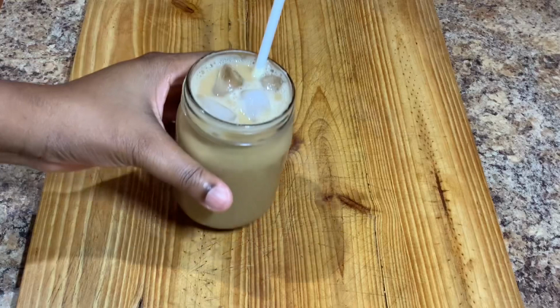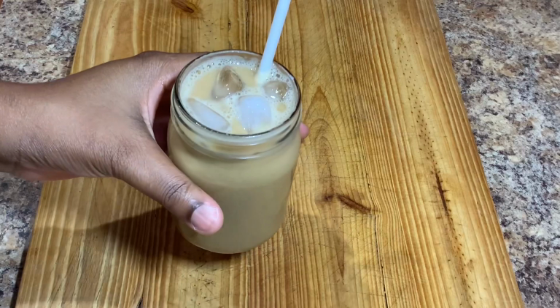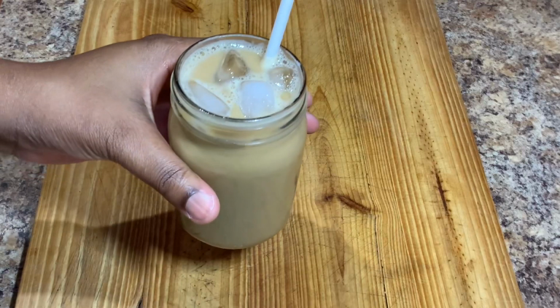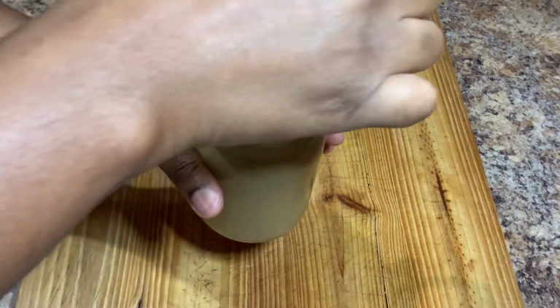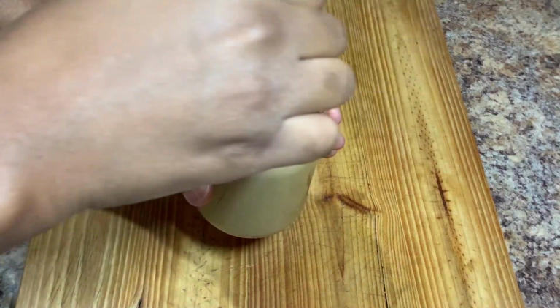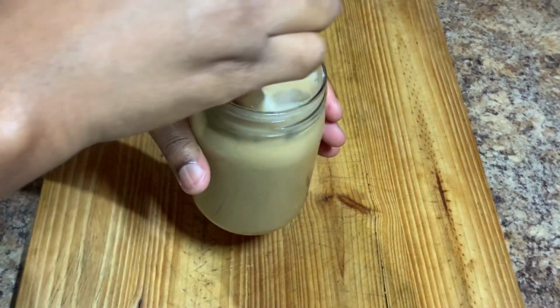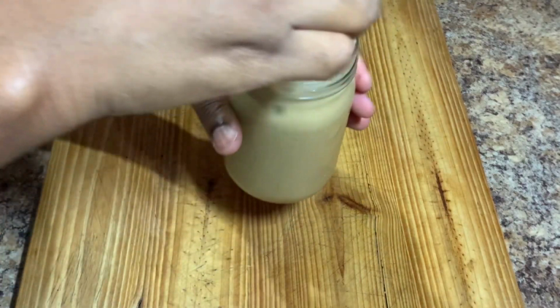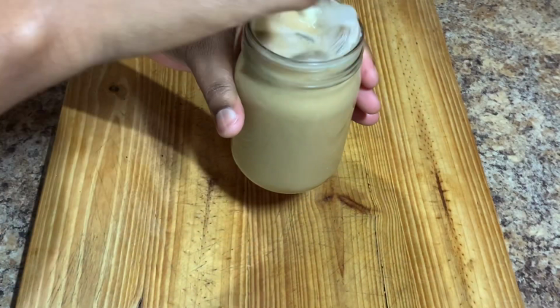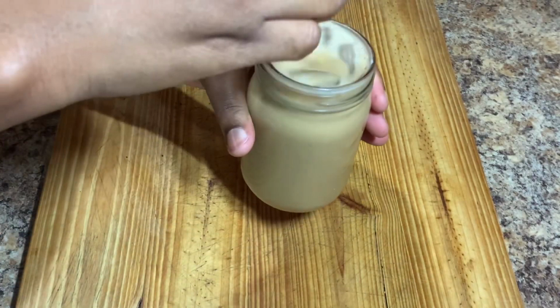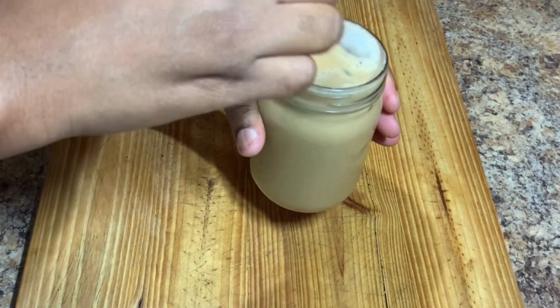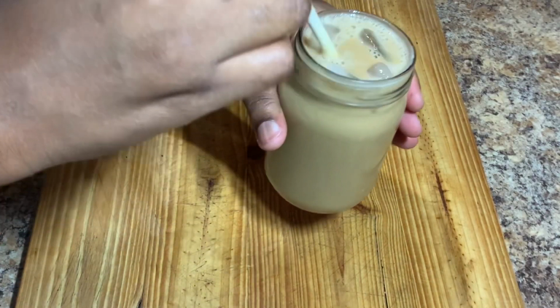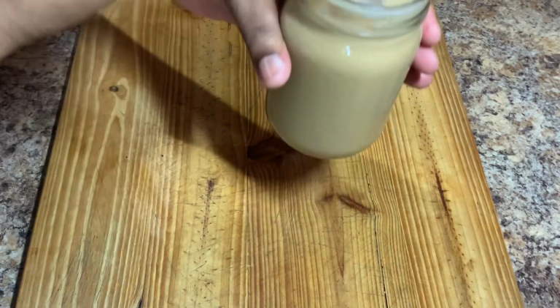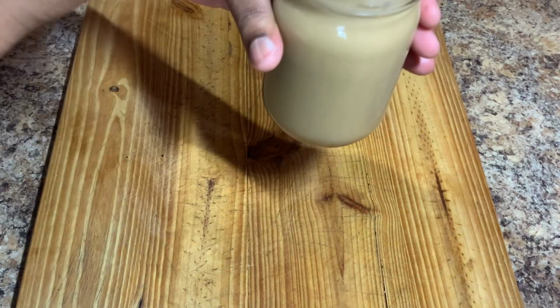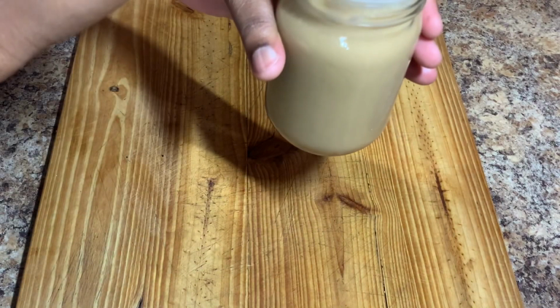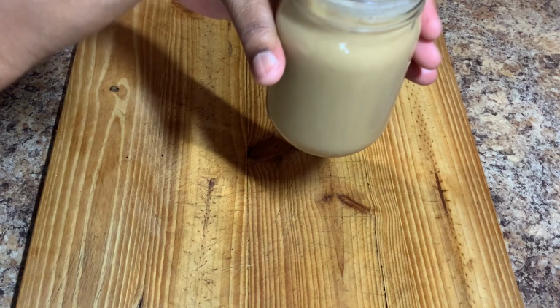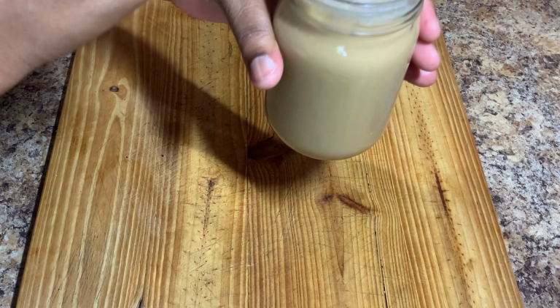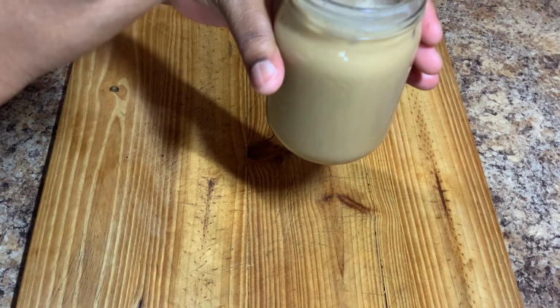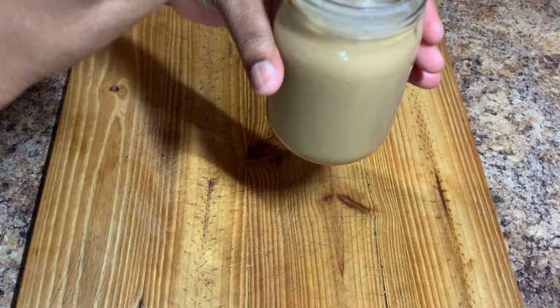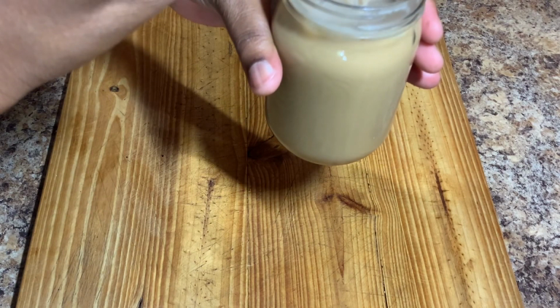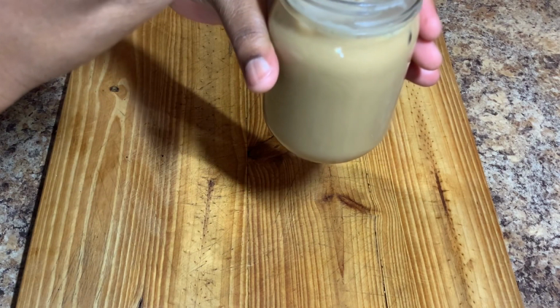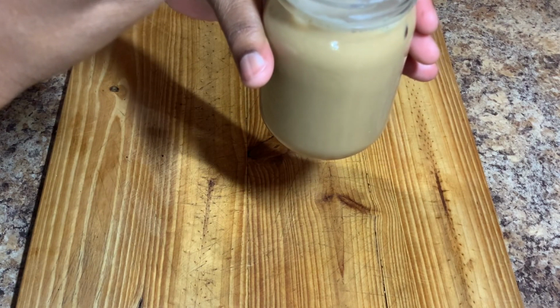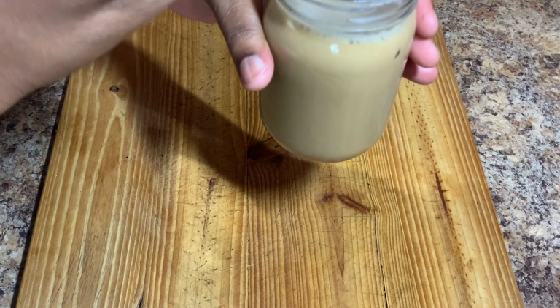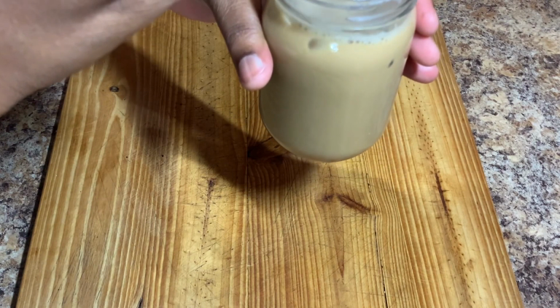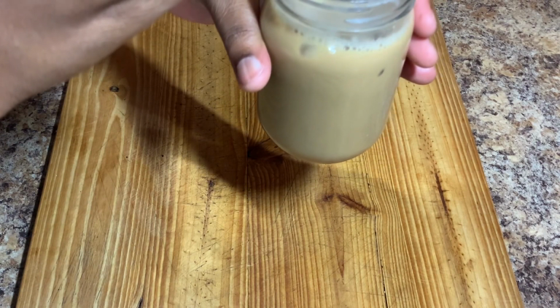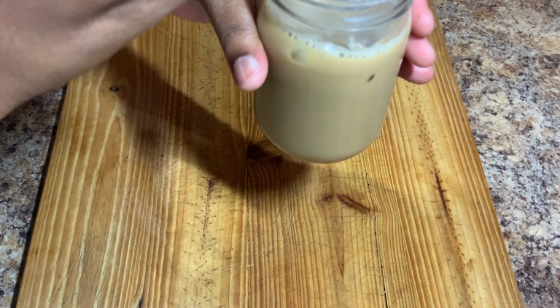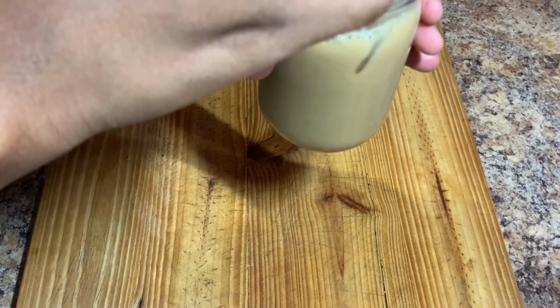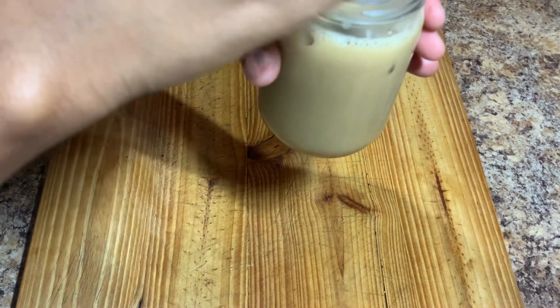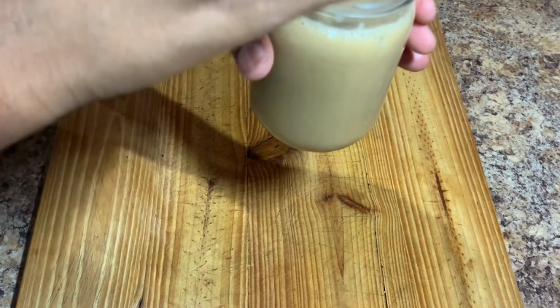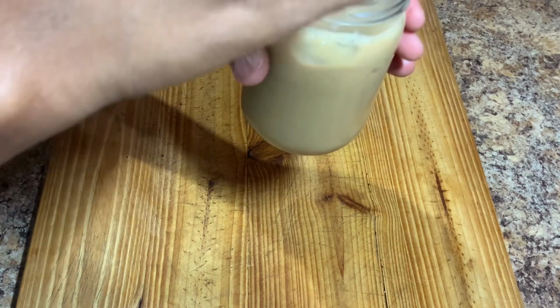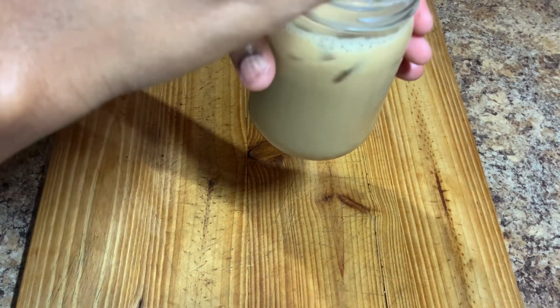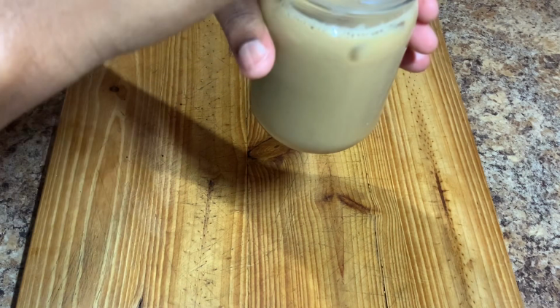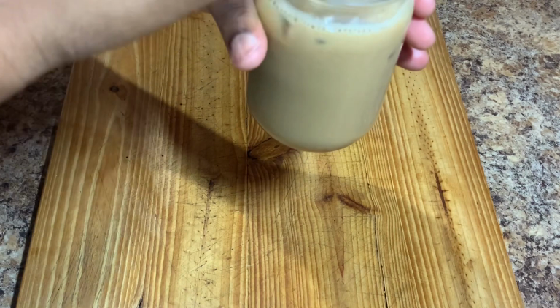Hi guys, welcome back to Cali J's Kitchen. In today's video I'll take you guys in the kitchen with me and show you how to prepare this amazing iced coffee at home. Don't forget to subscribe to my channel.